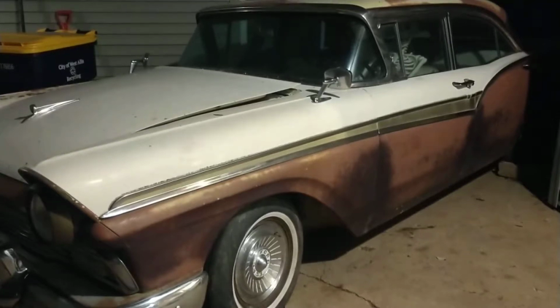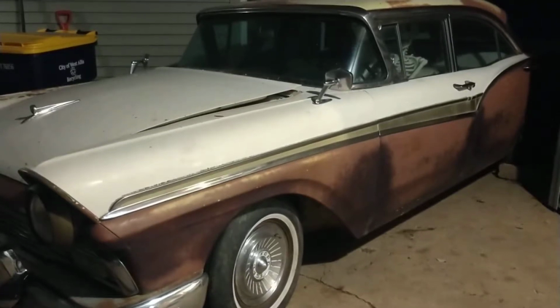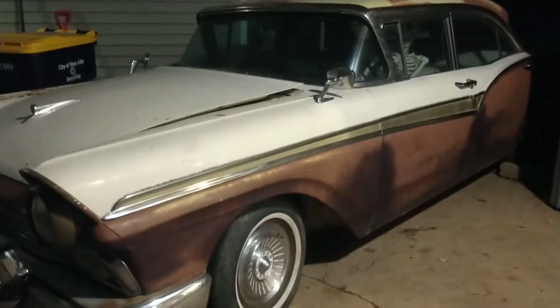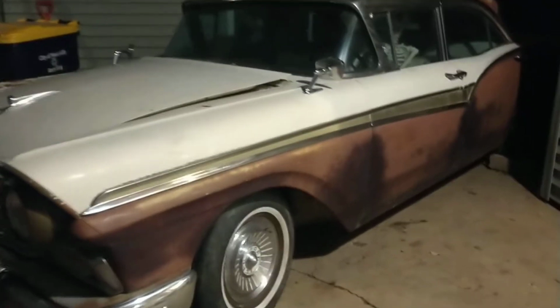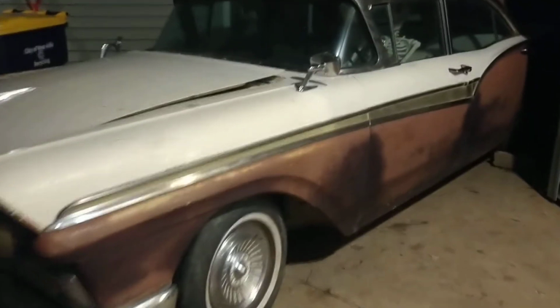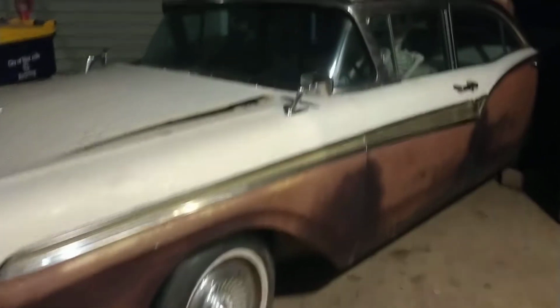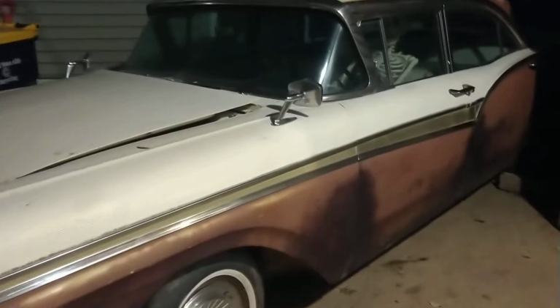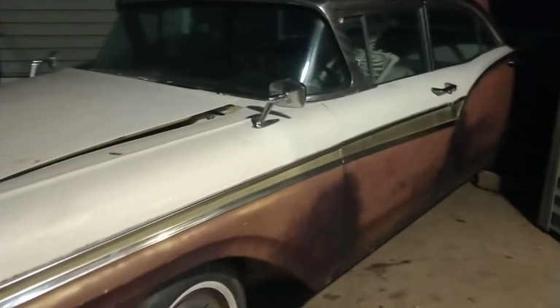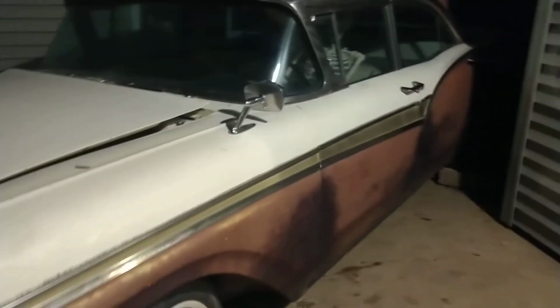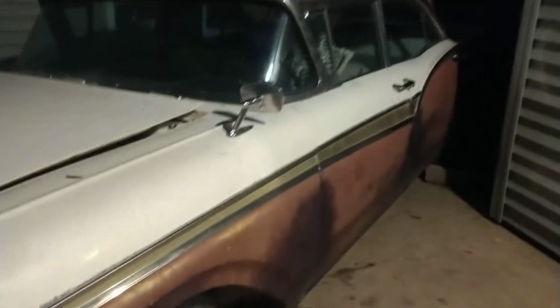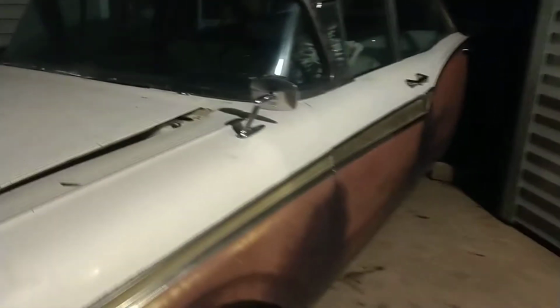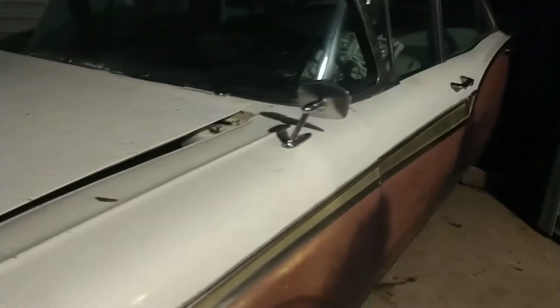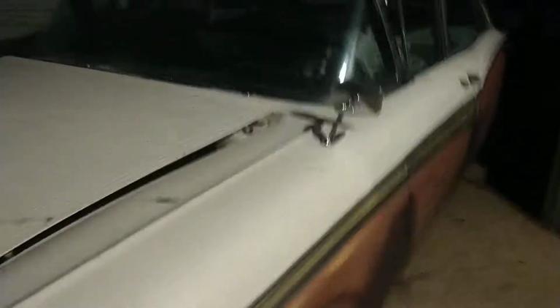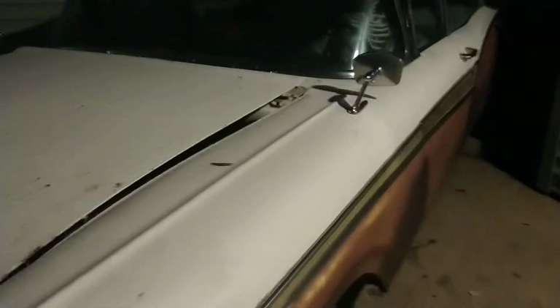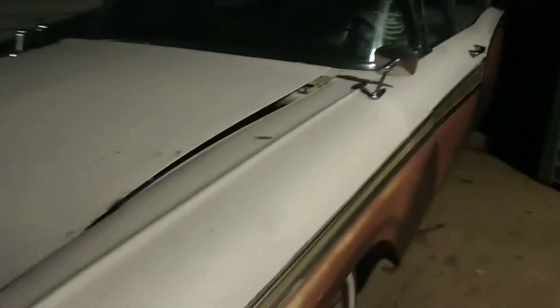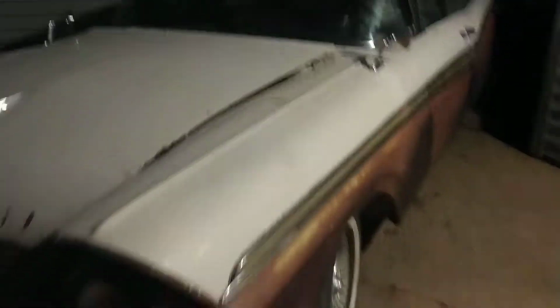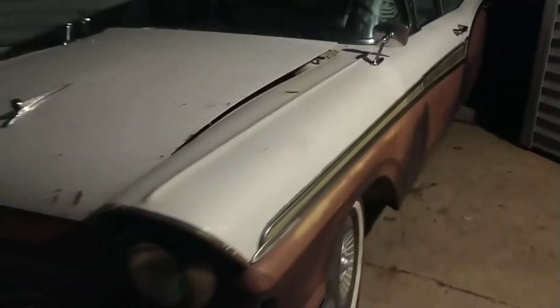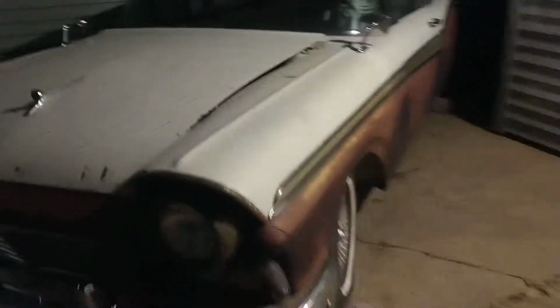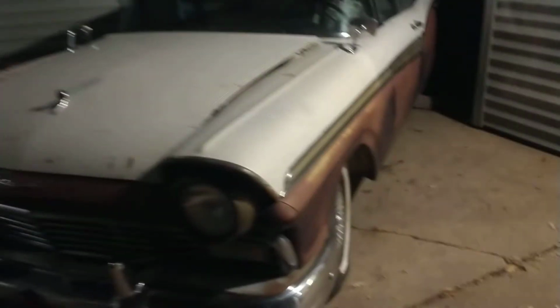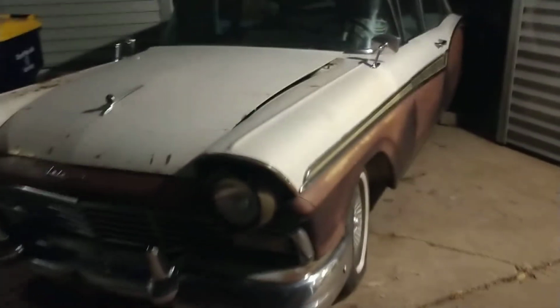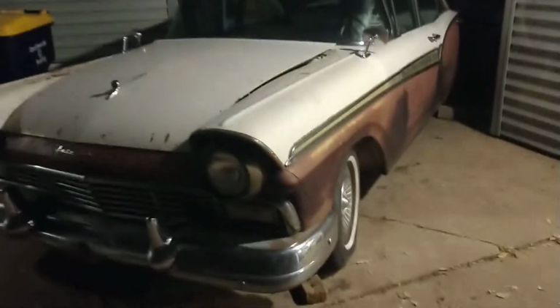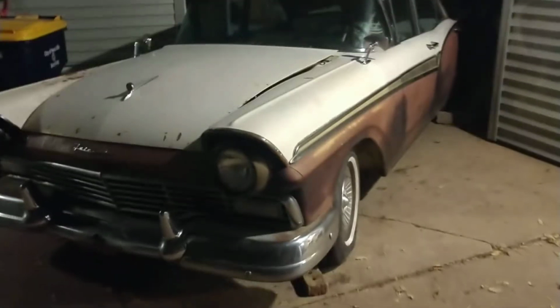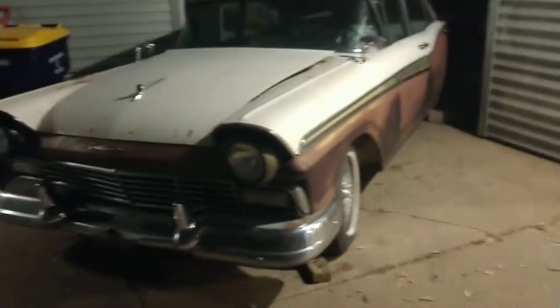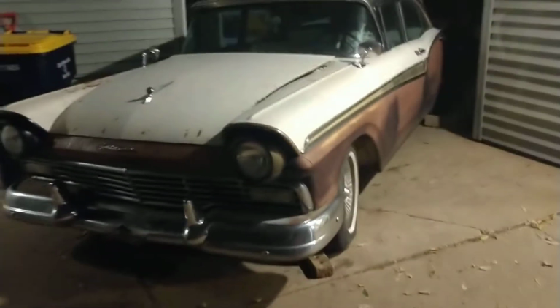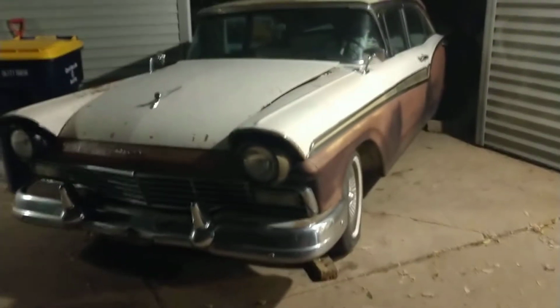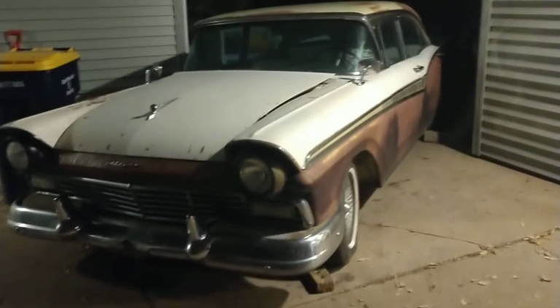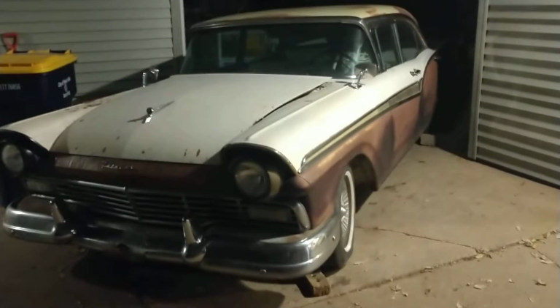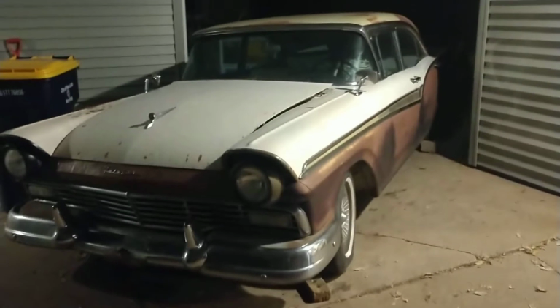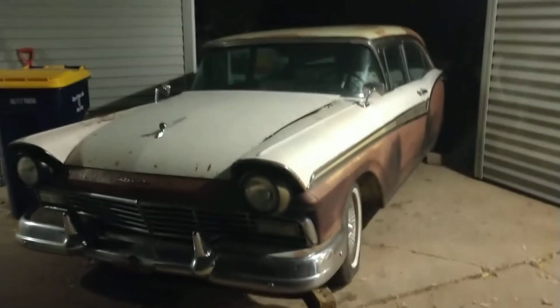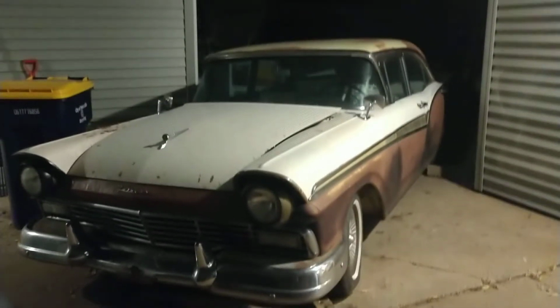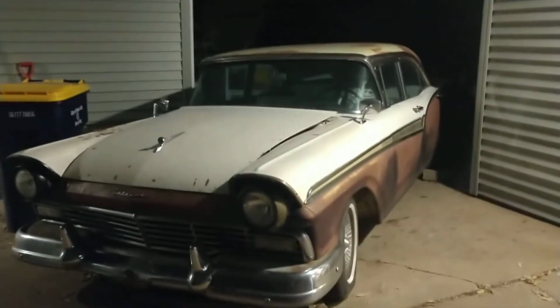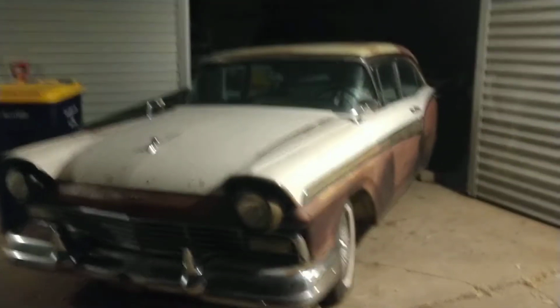Well, it's official. This car, in all its glory — 1957 Ford Fairlane 500. My car.